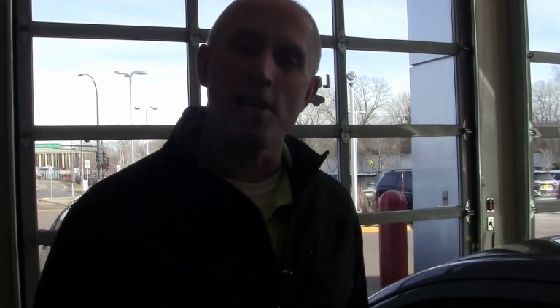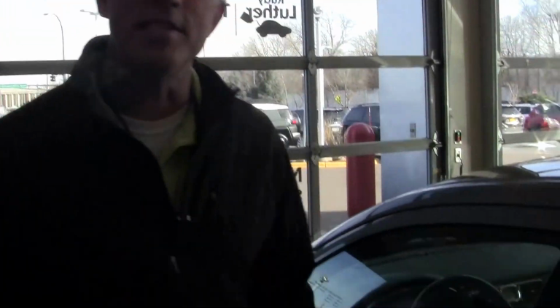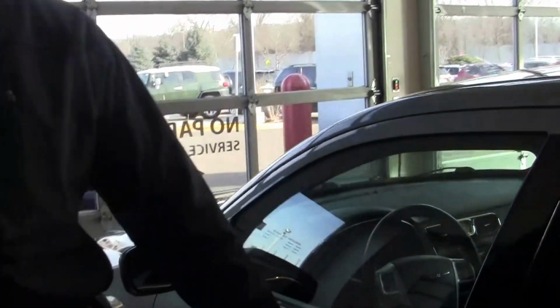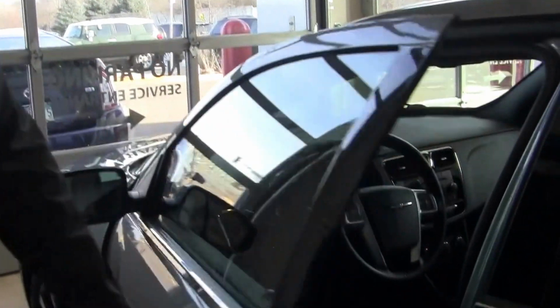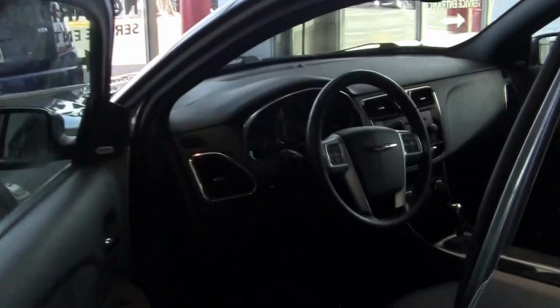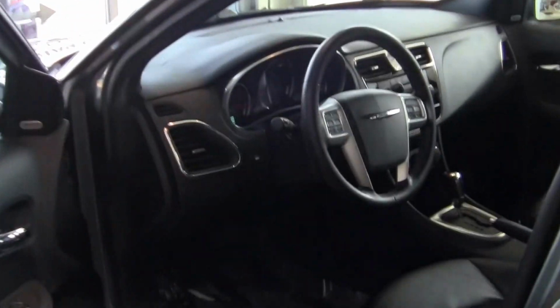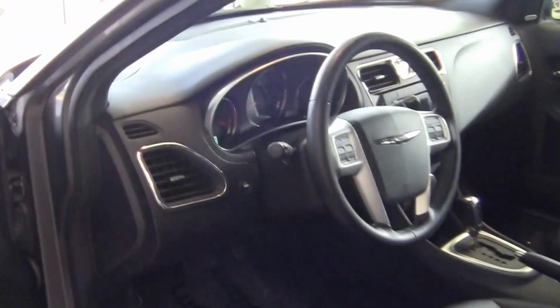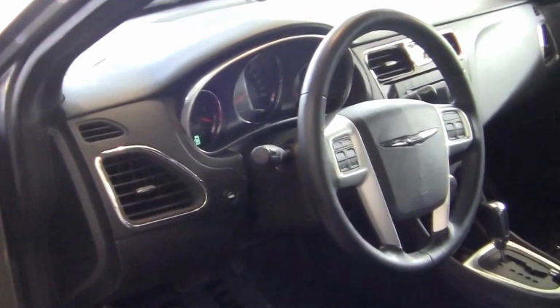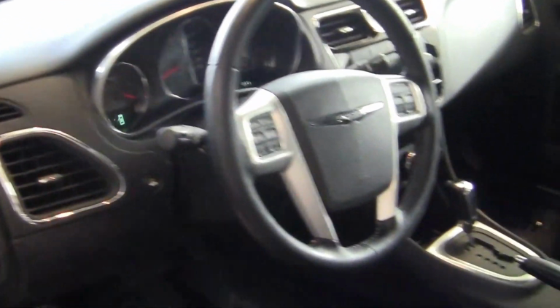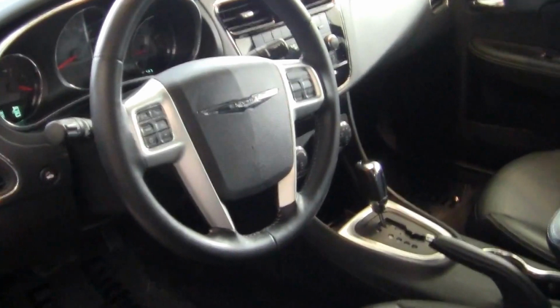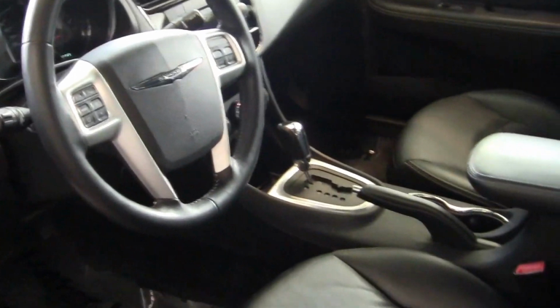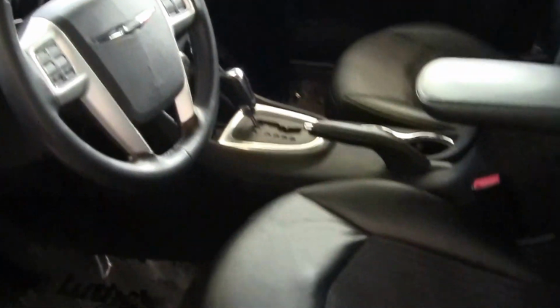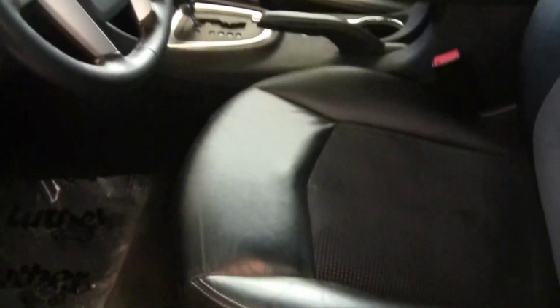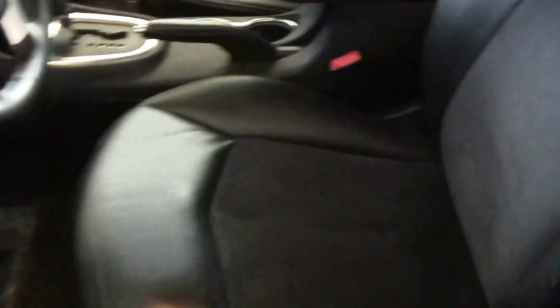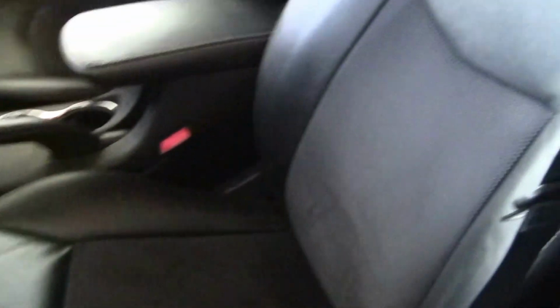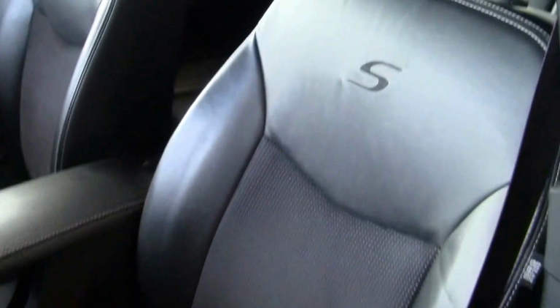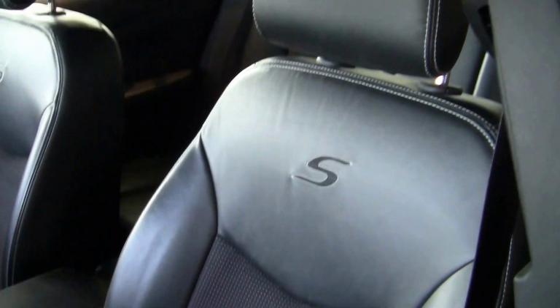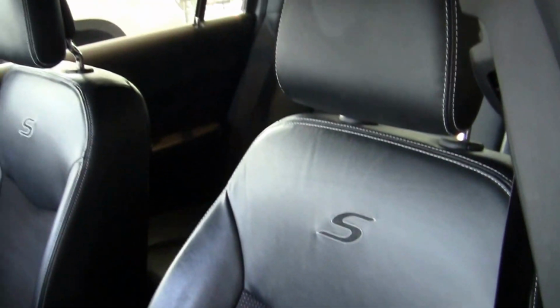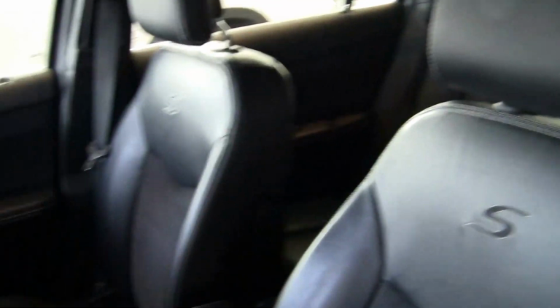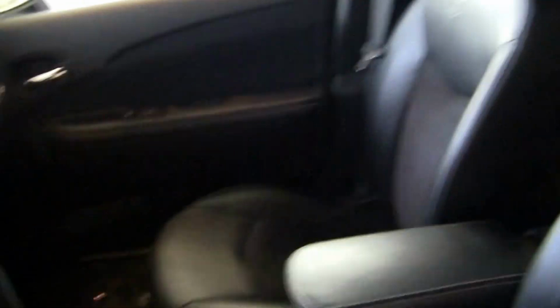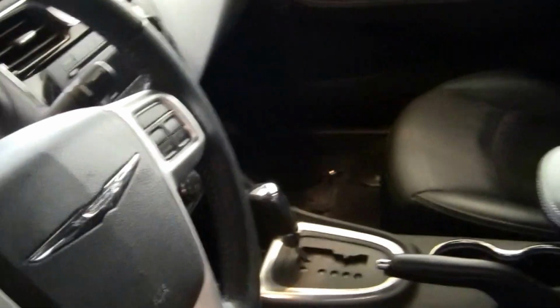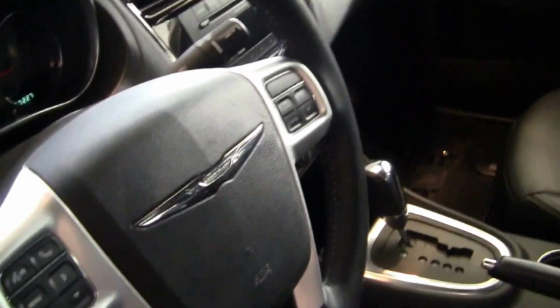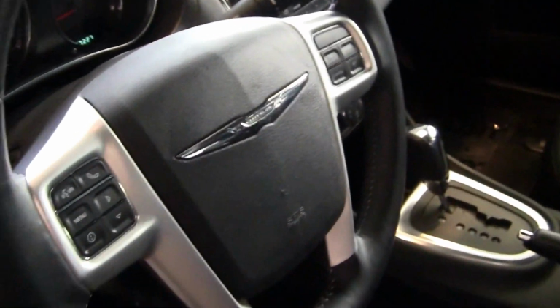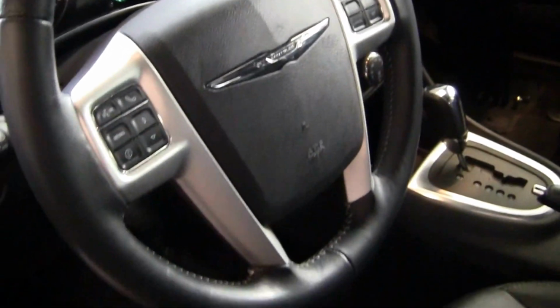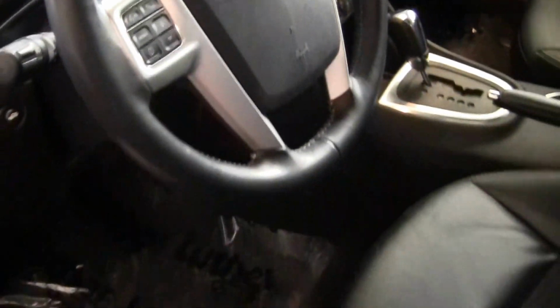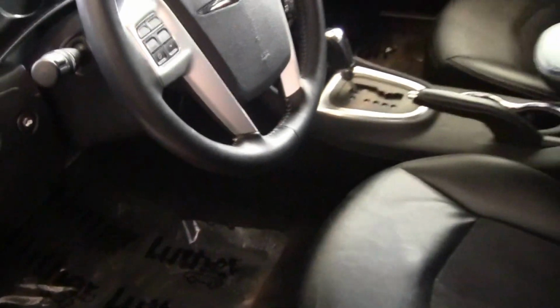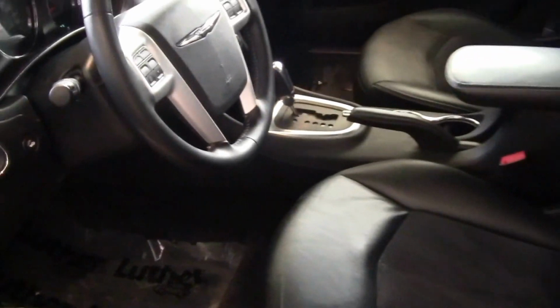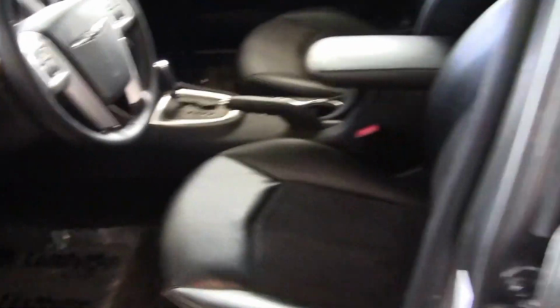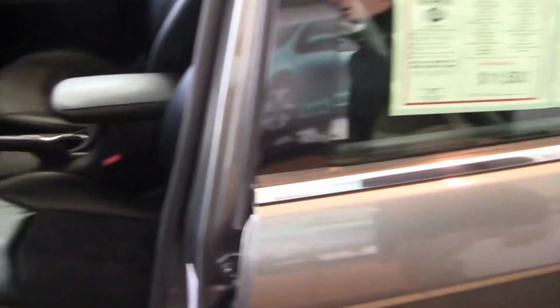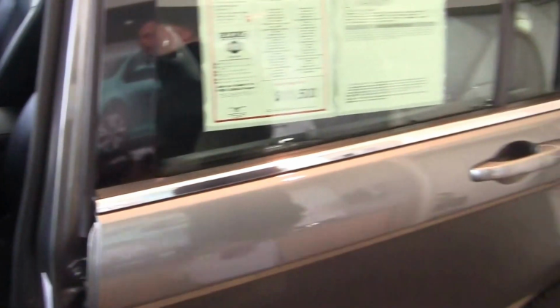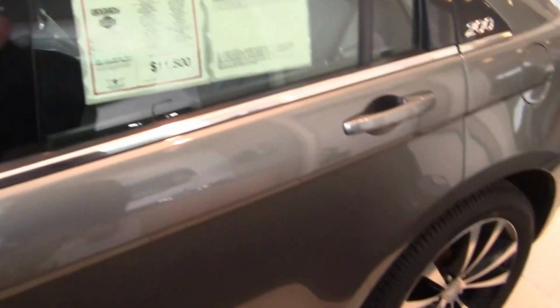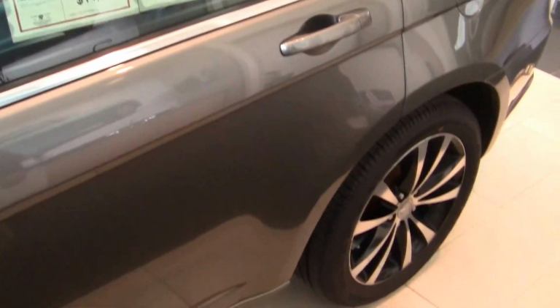Let's take a look inside. Inside you find the black heated leather seats, leather-wrapped steering wheel, Boston Acoustic stereo, automatic climate control, and a whole bunch more, all done in style.